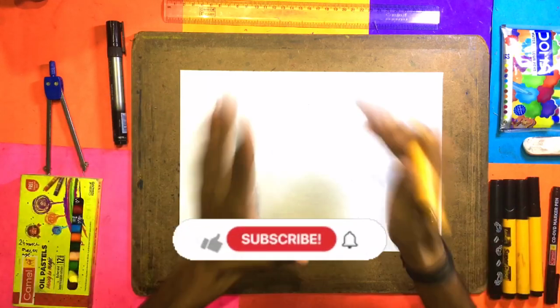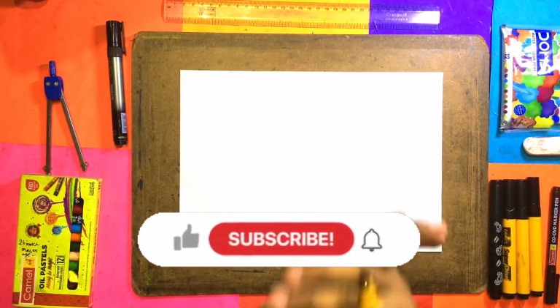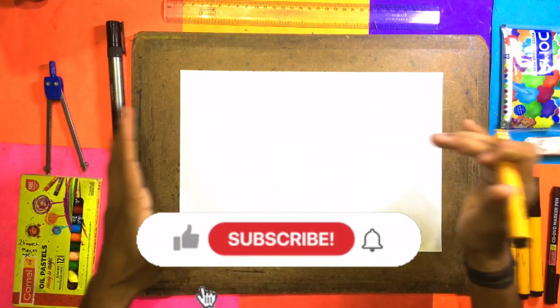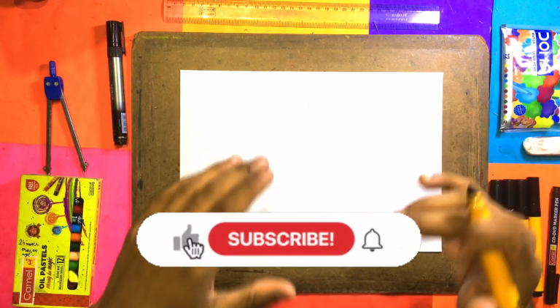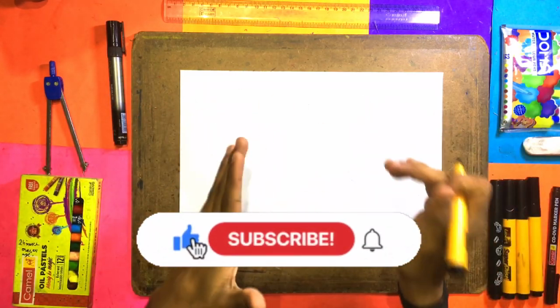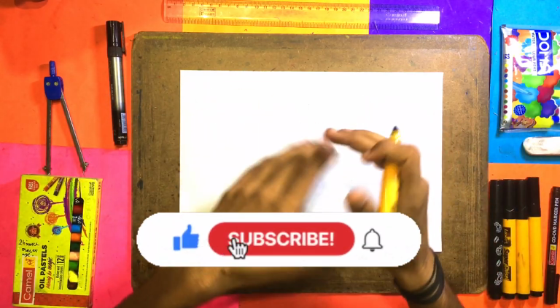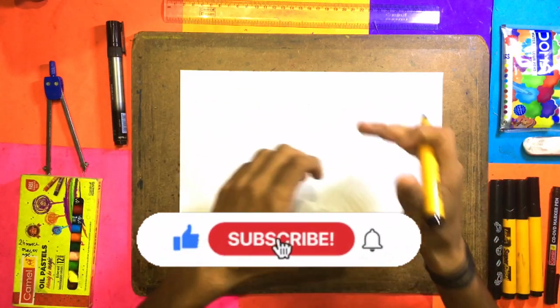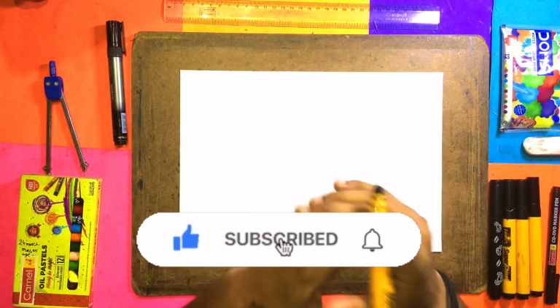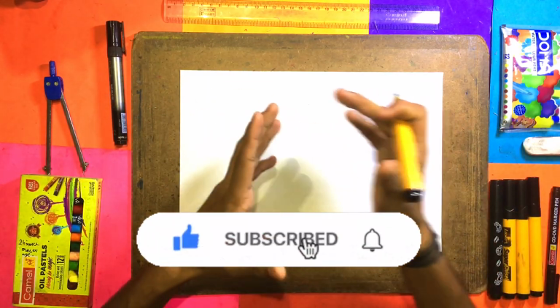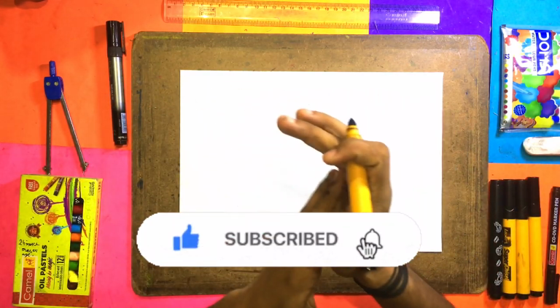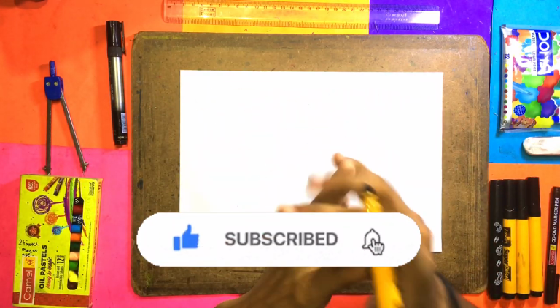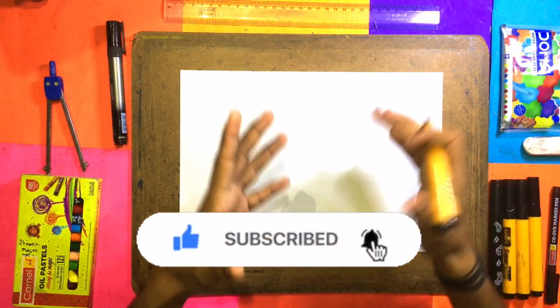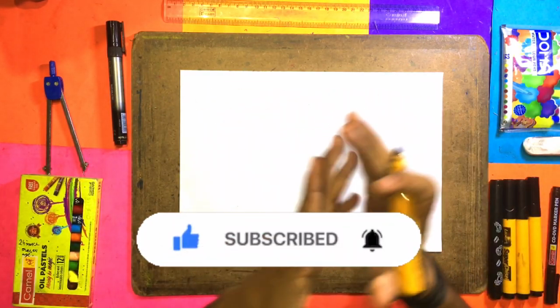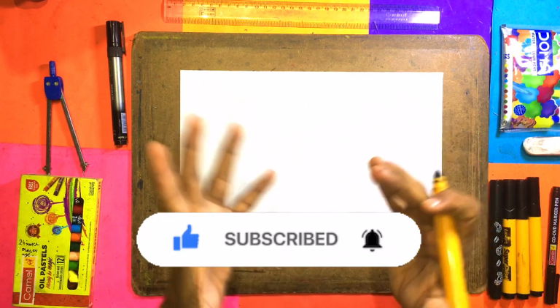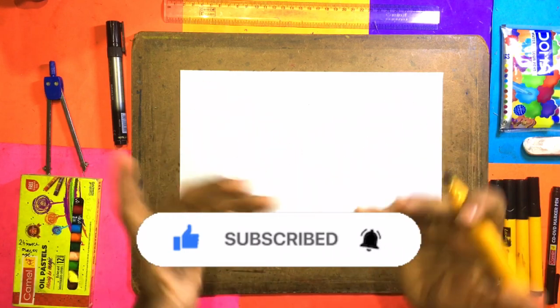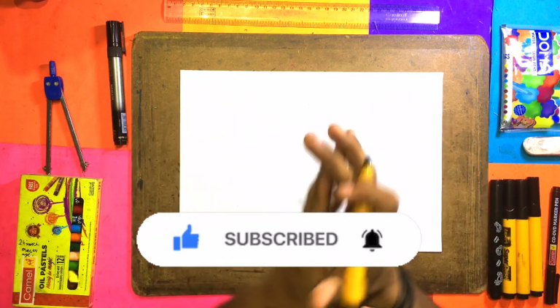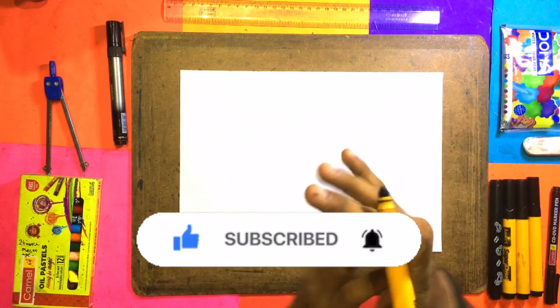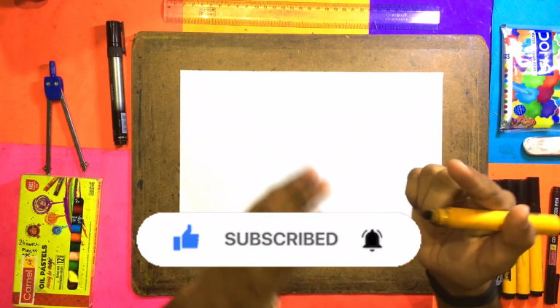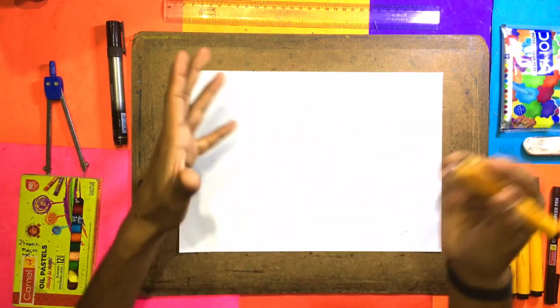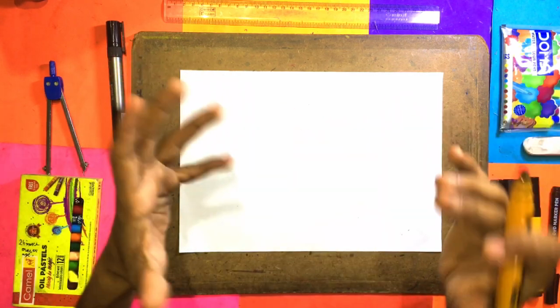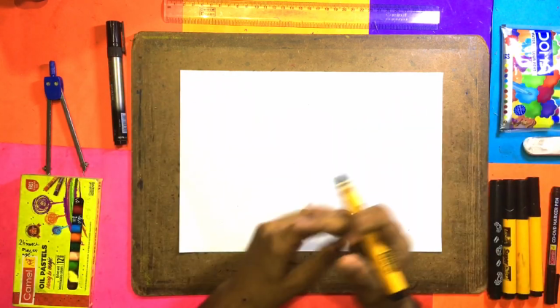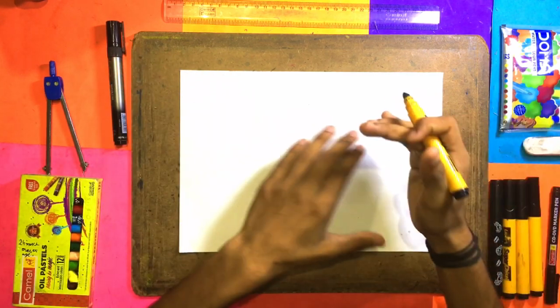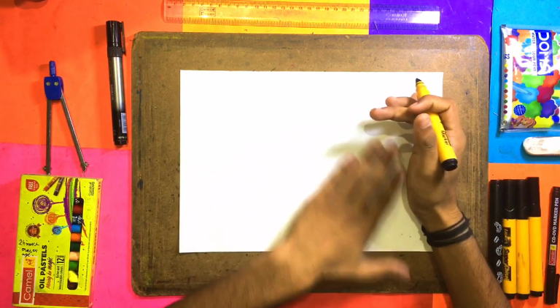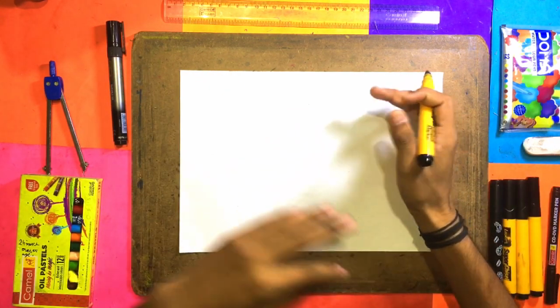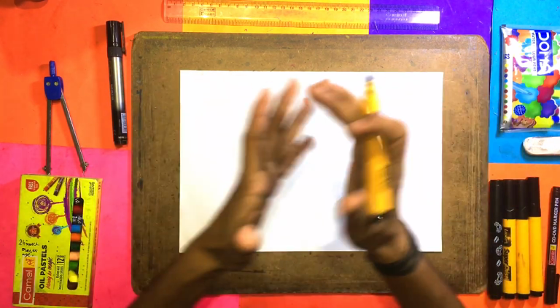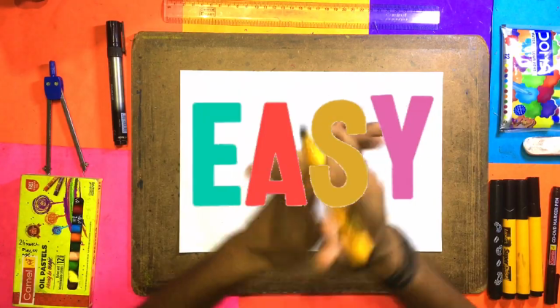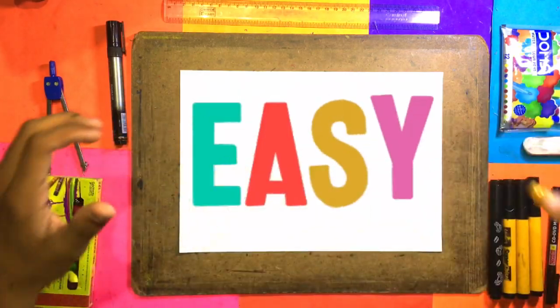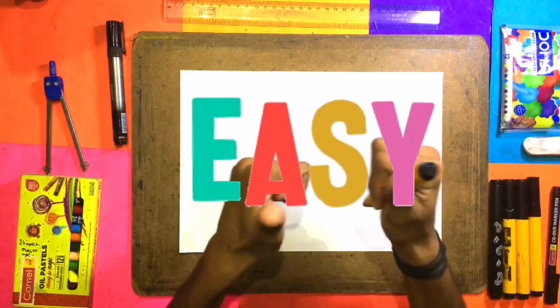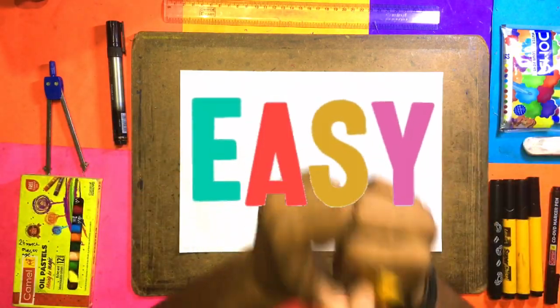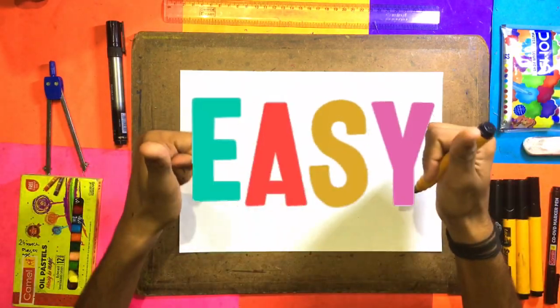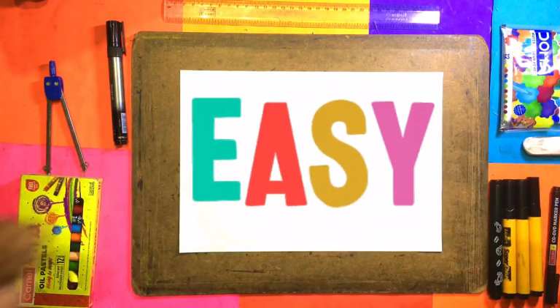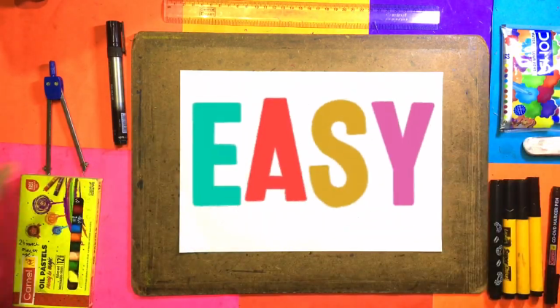Hey friends, it's Fabio. With this video, we are going to make a penguin drawing. This is a penguin teddy — anything you can think of, but this is a penguin. So you can make a penguin drawing, it will be very easy, very simple, the most easy, the most cute, okay? So let's start the video.